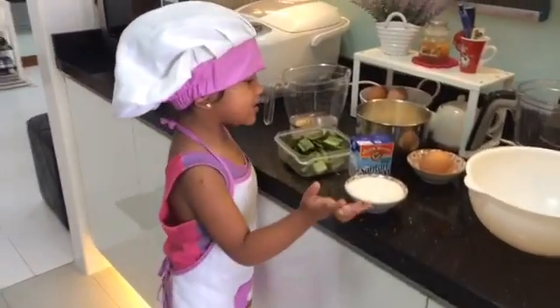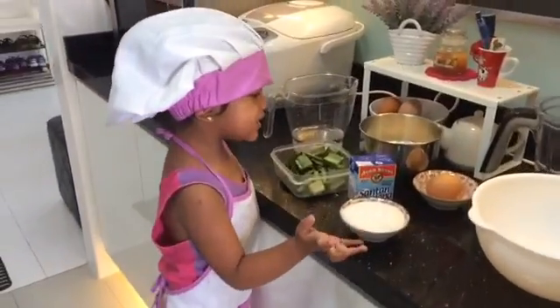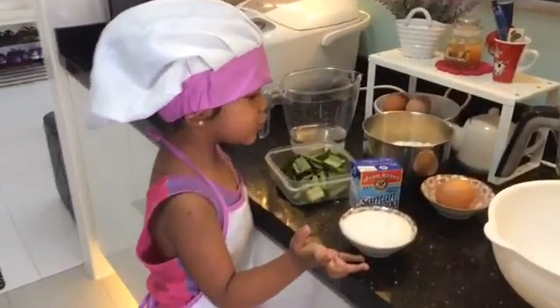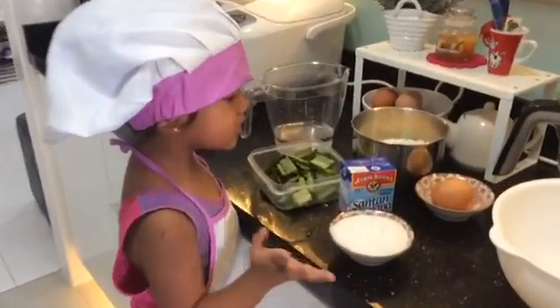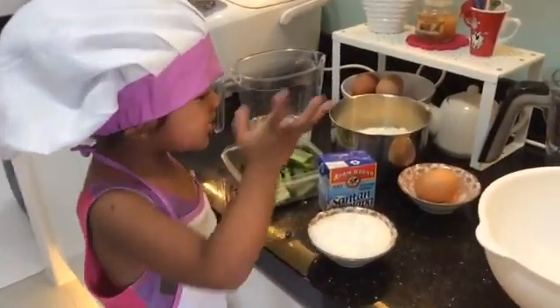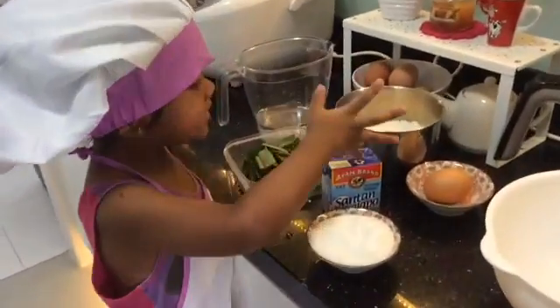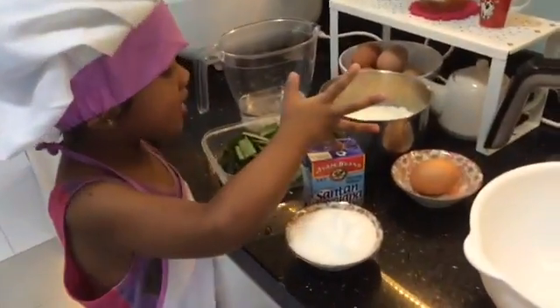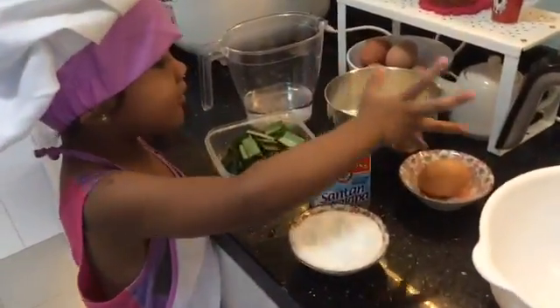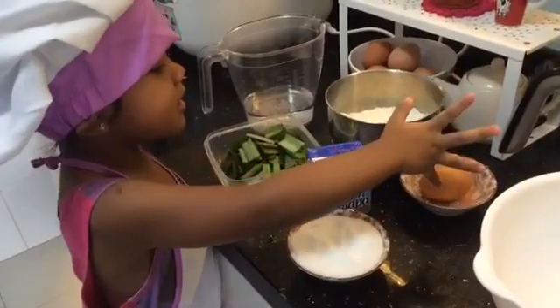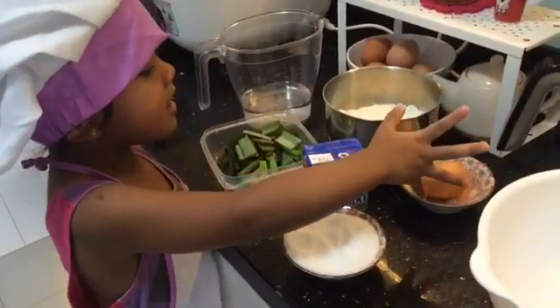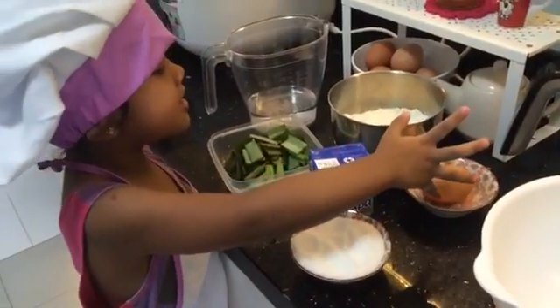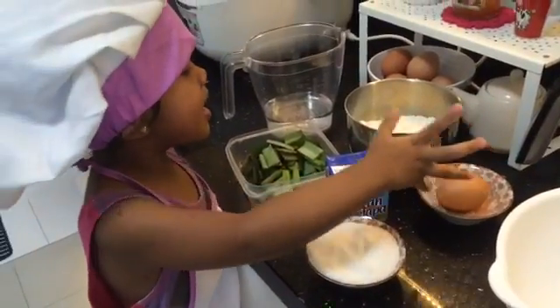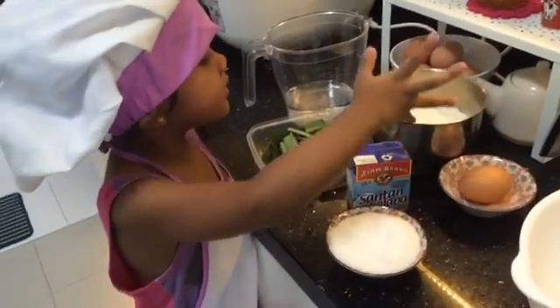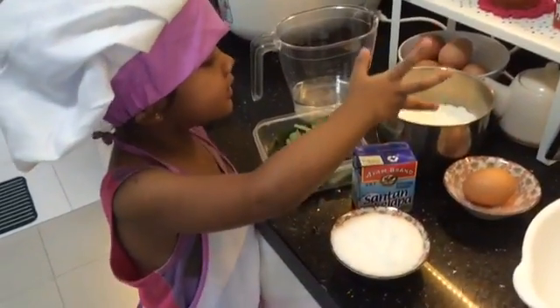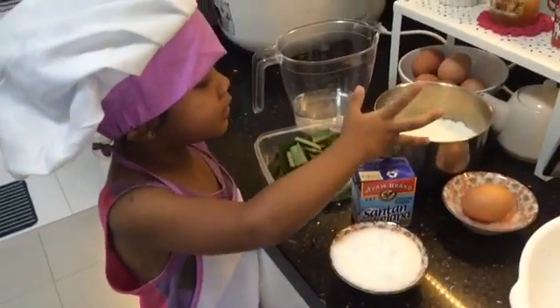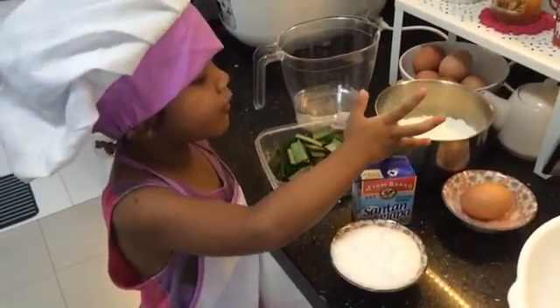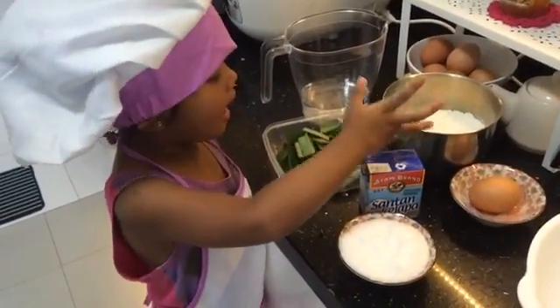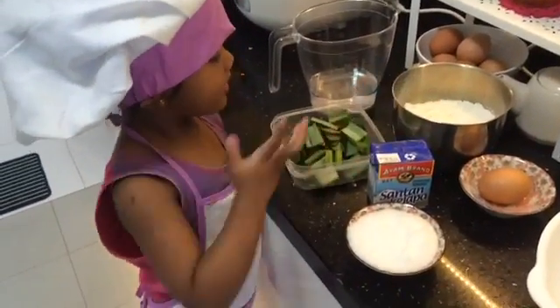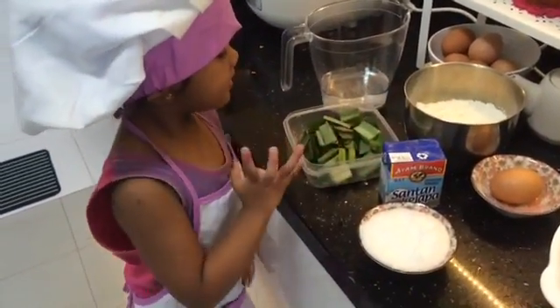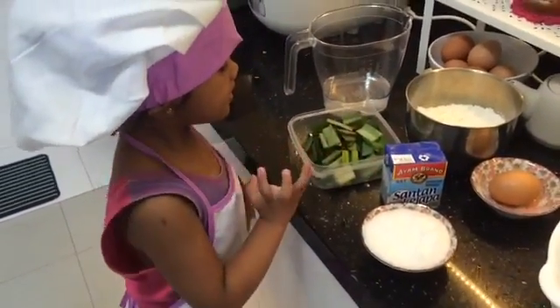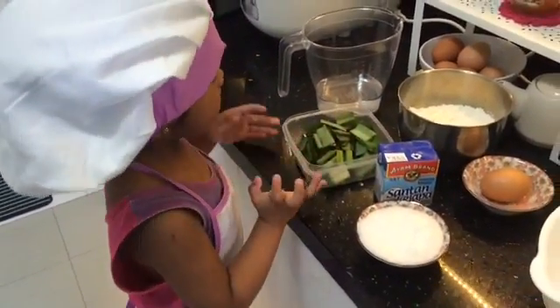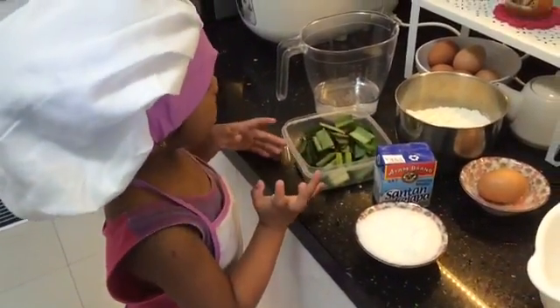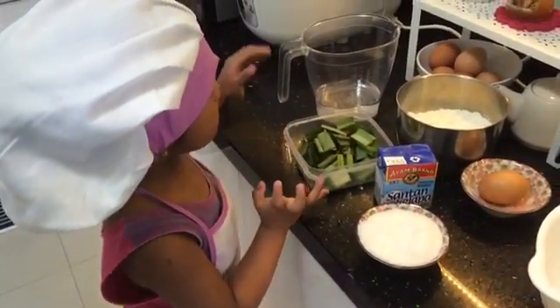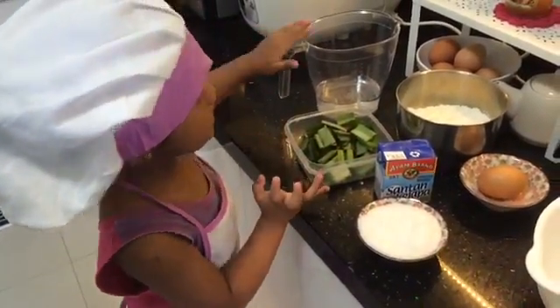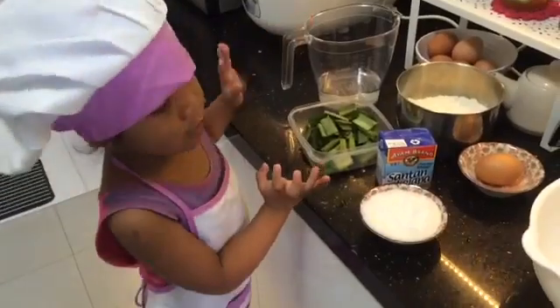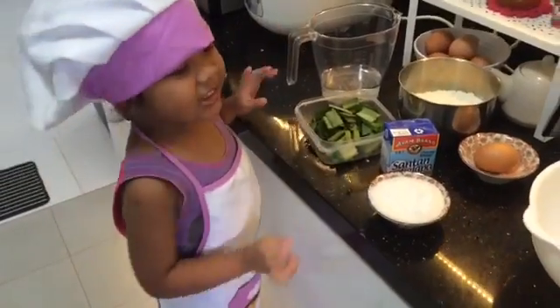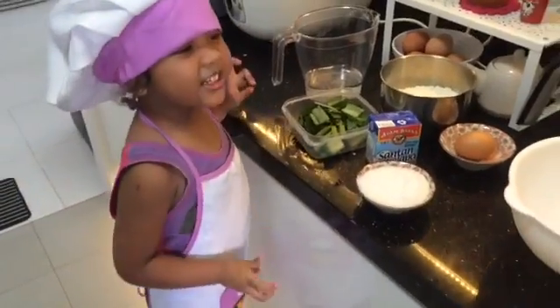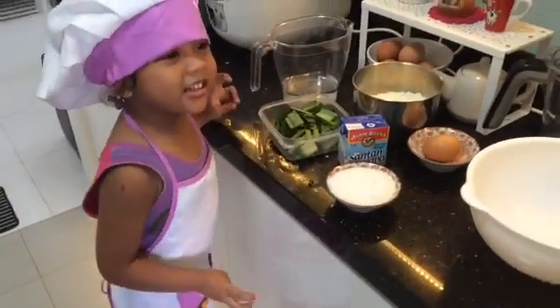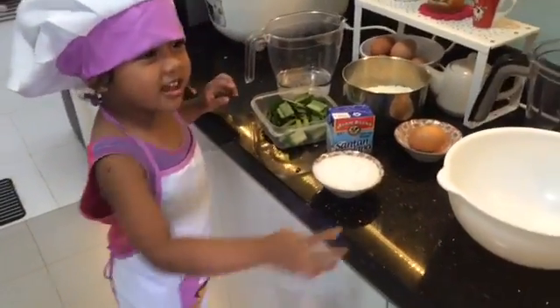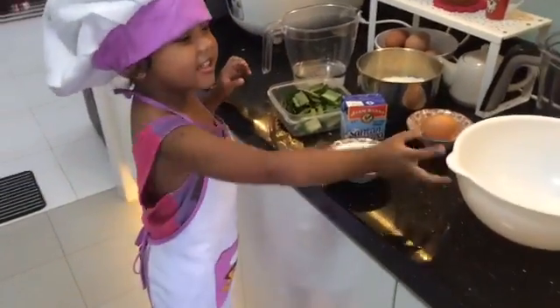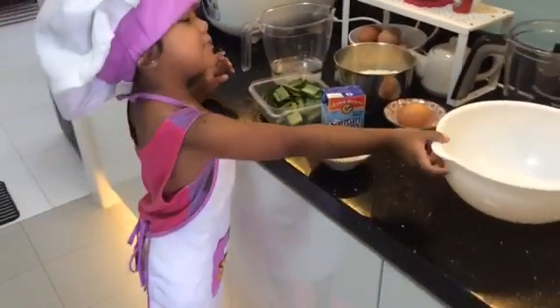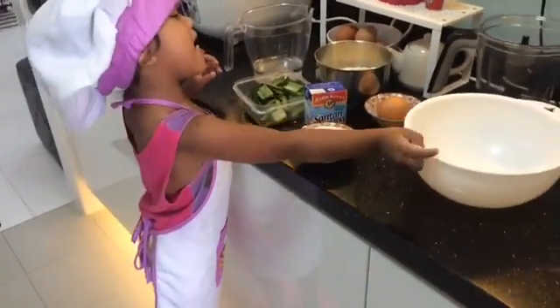This is sugar, this is milk, this is egg, this is flour, this is leaf, this is water and this is pear!